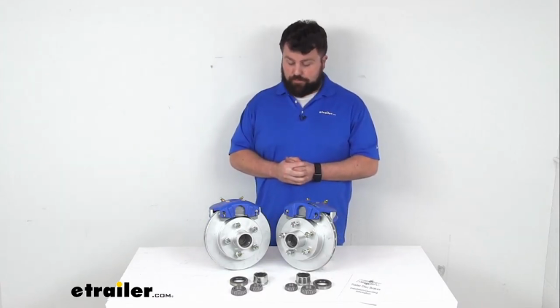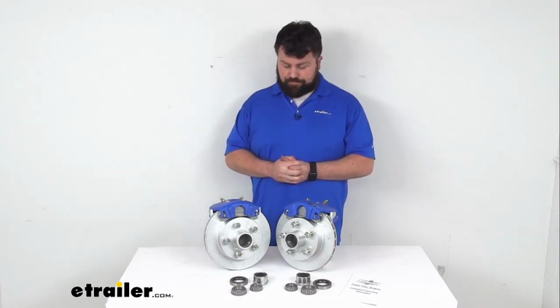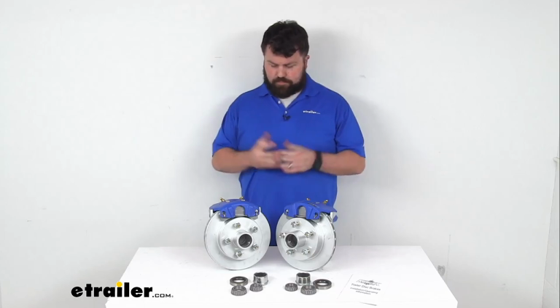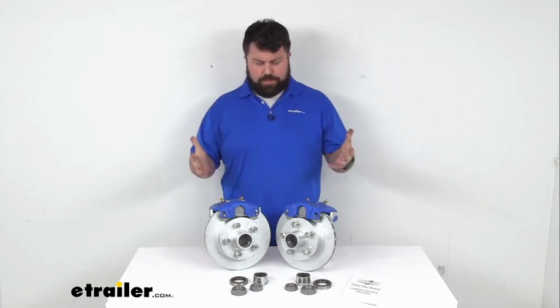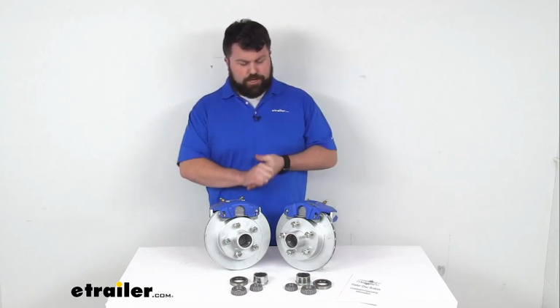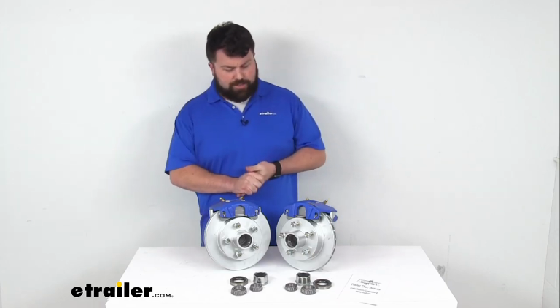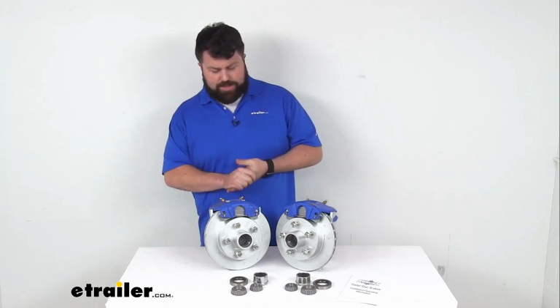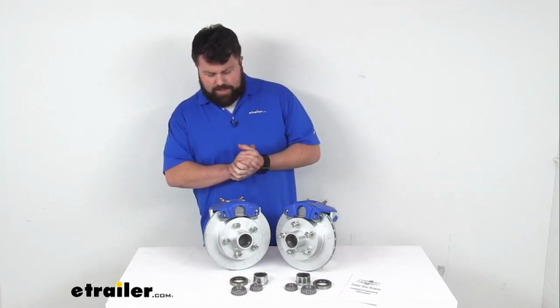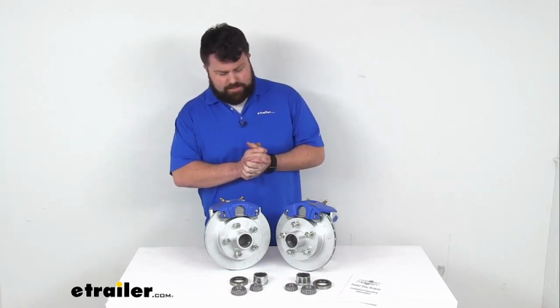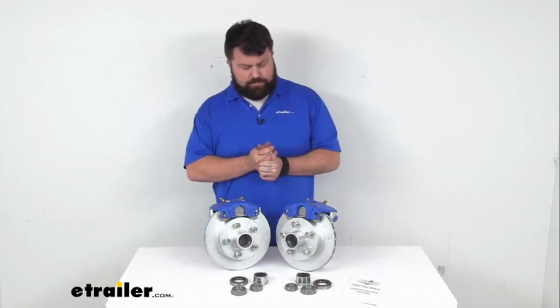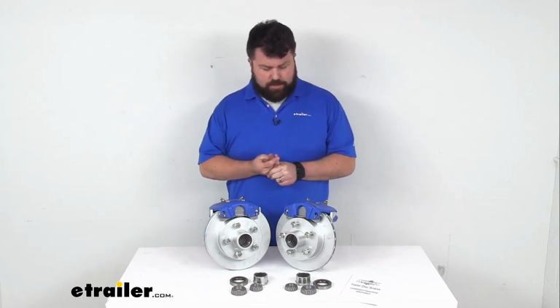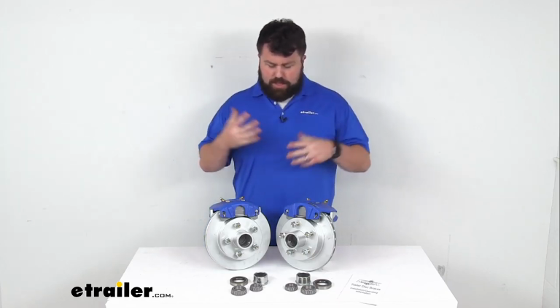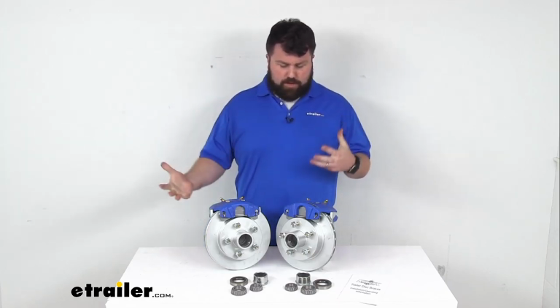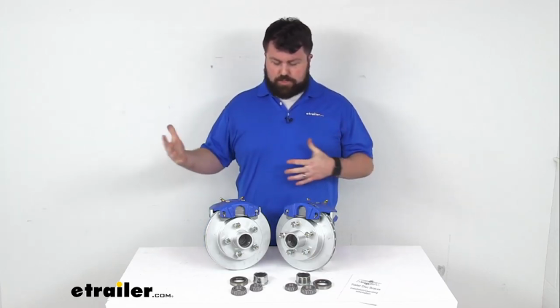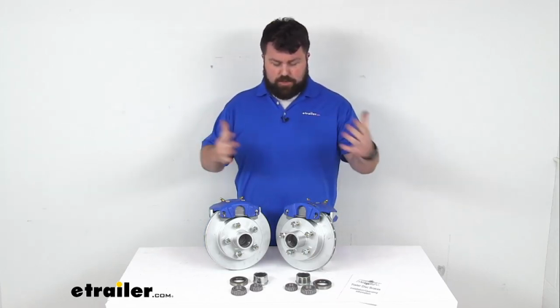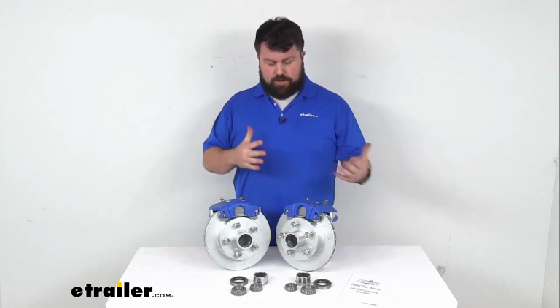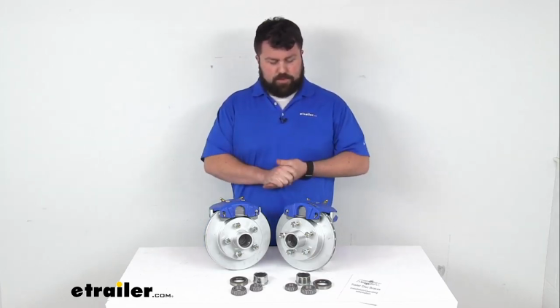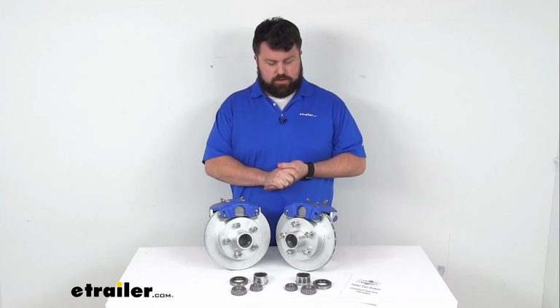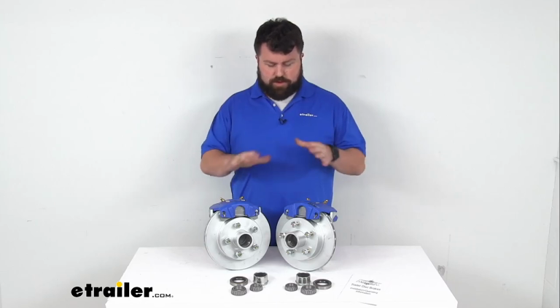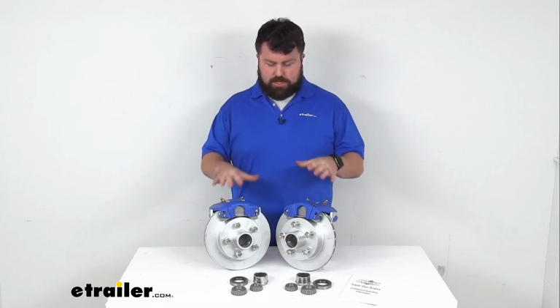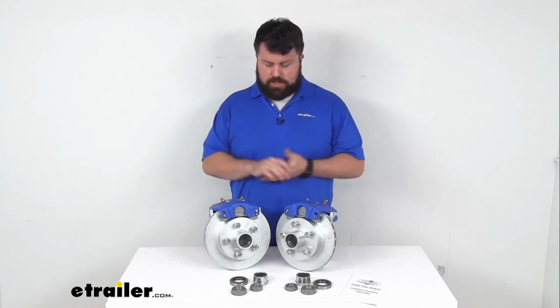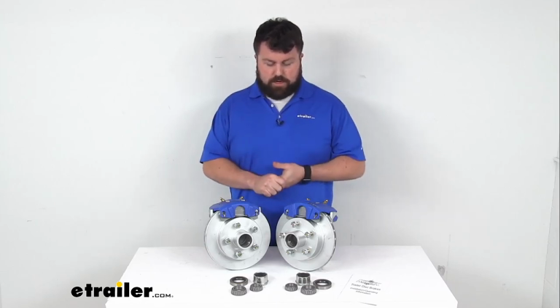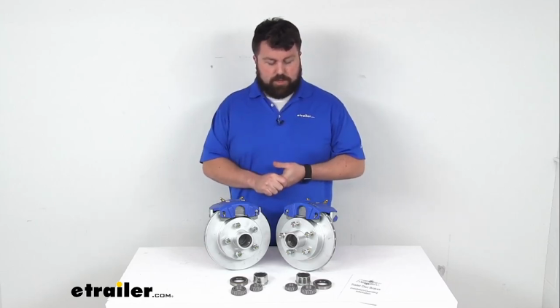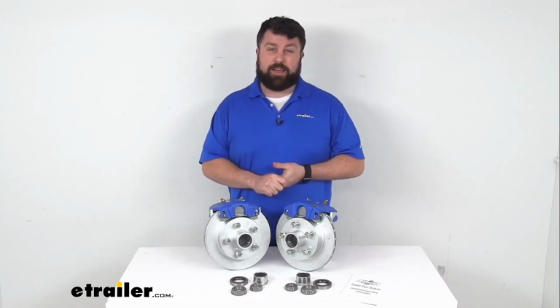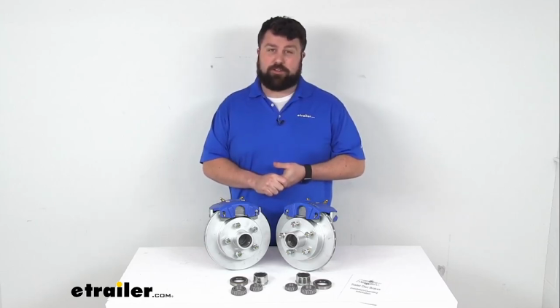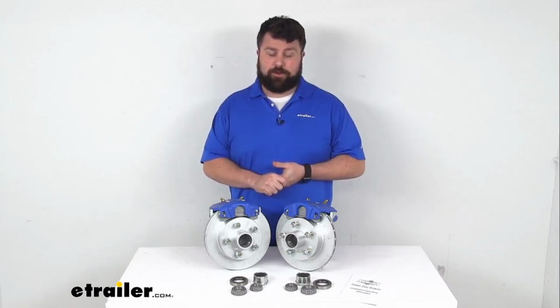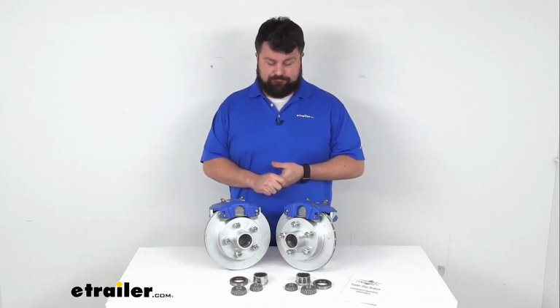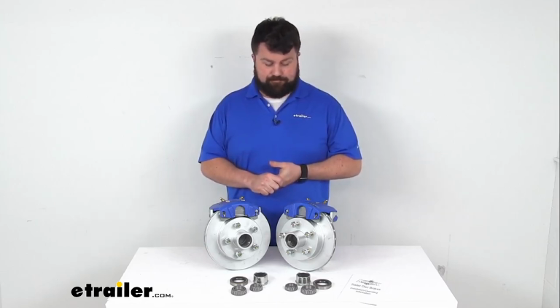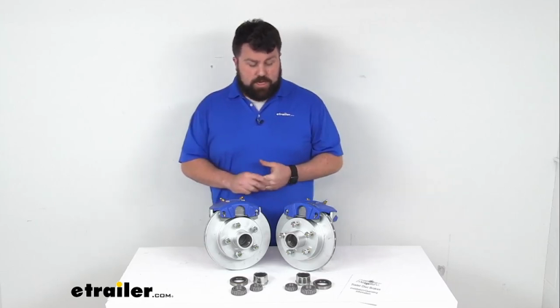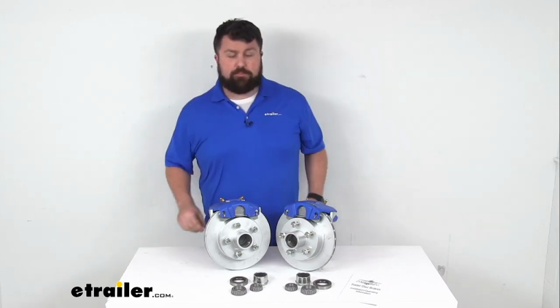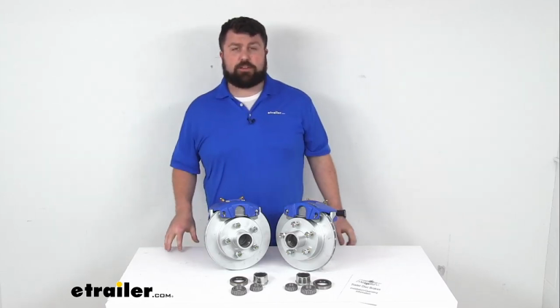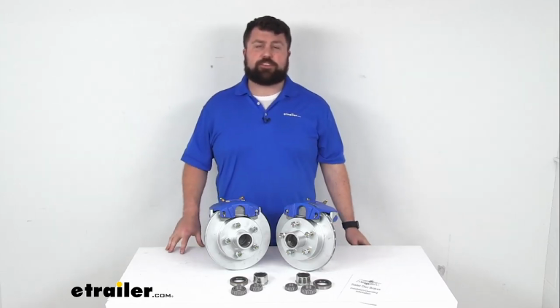They are going to hold up really well for years, but they aren't quite as long lasting as stainless steel — still a better price point. So make sure you're getting the right system for you. If you are switching from your drum brakes these are going to be a great upgrade. And that completes our look for today. I'm Michael with eTrailer.com. Thanks for watching.